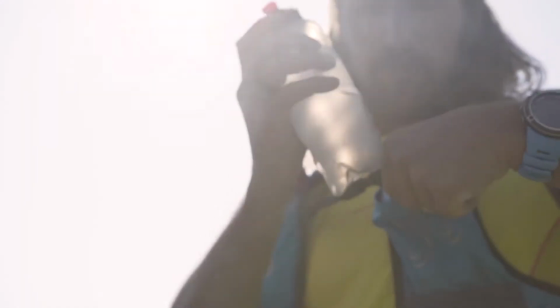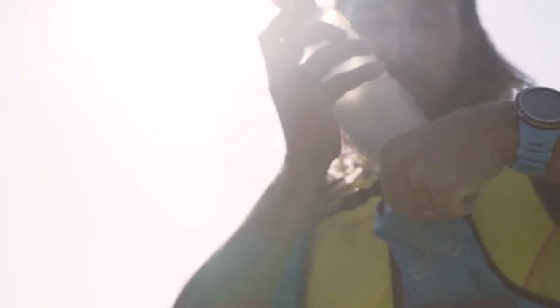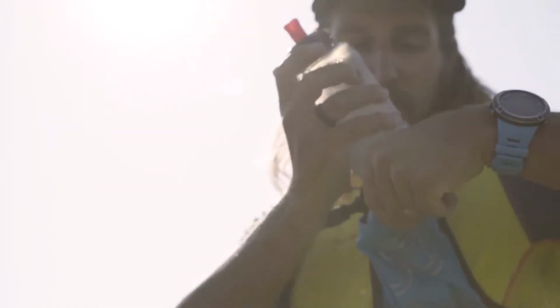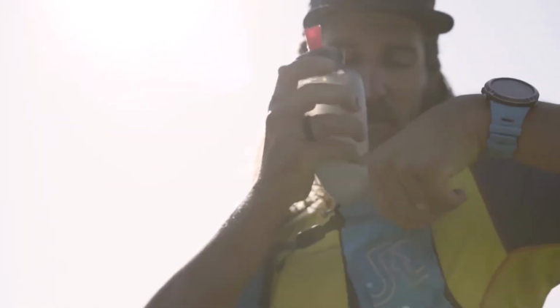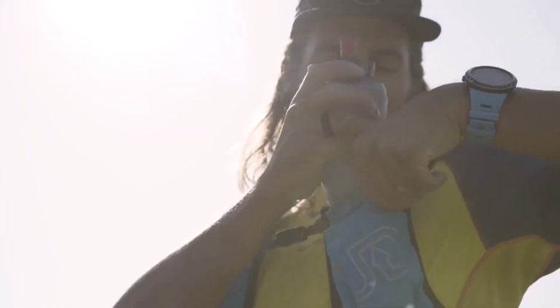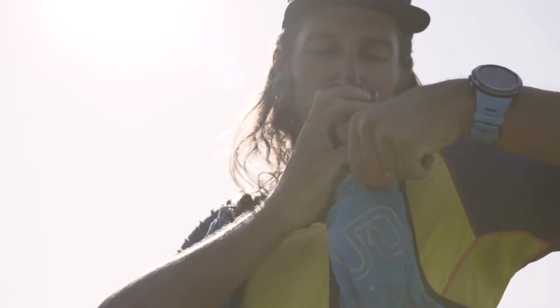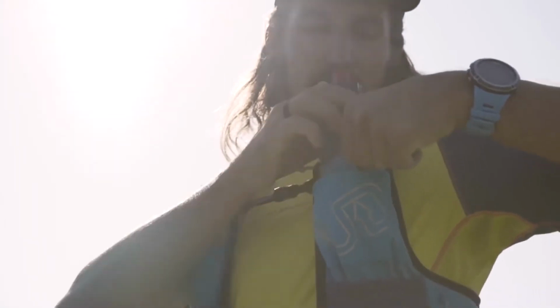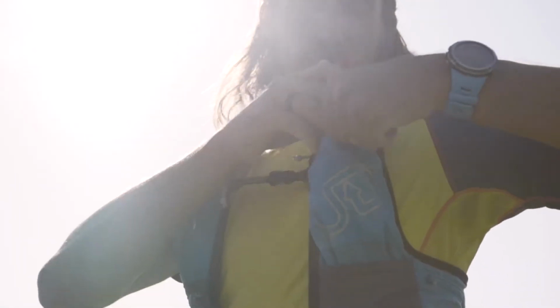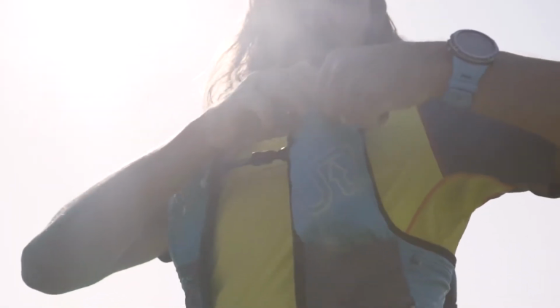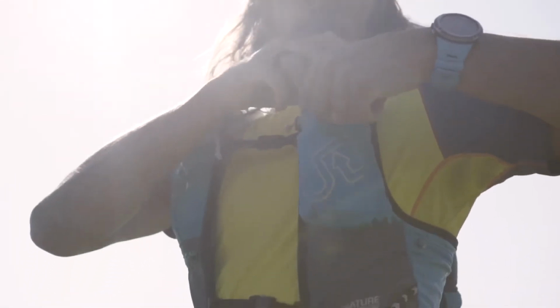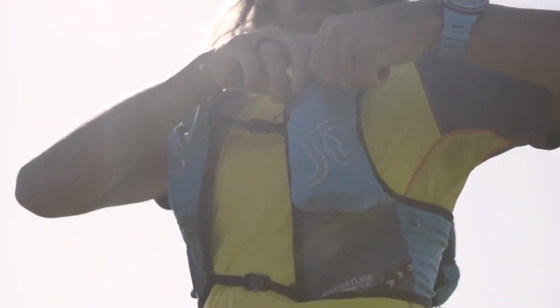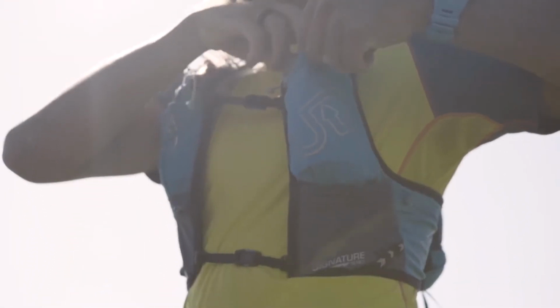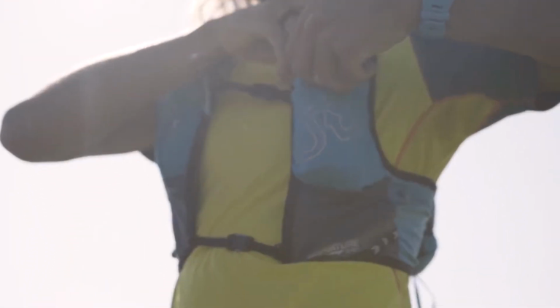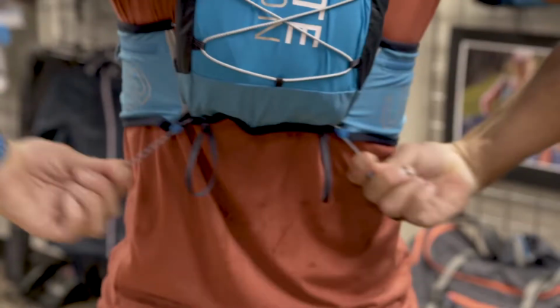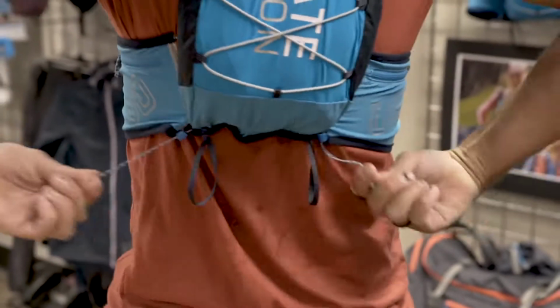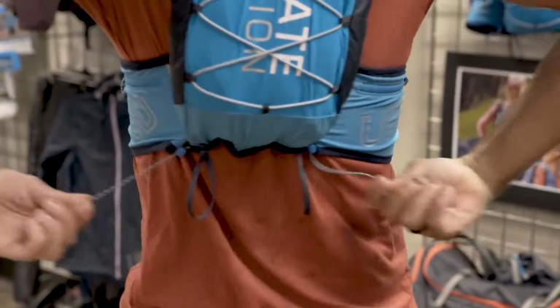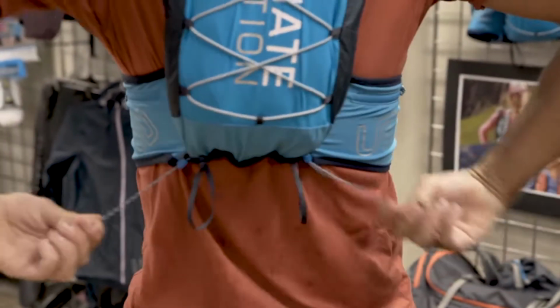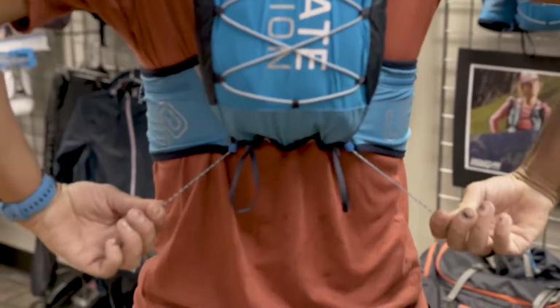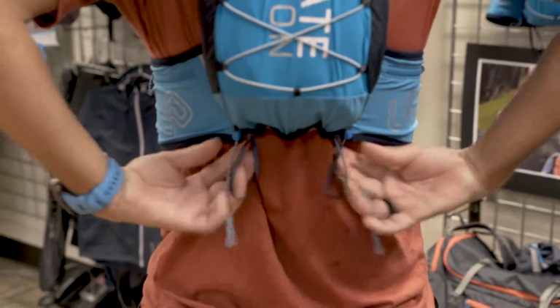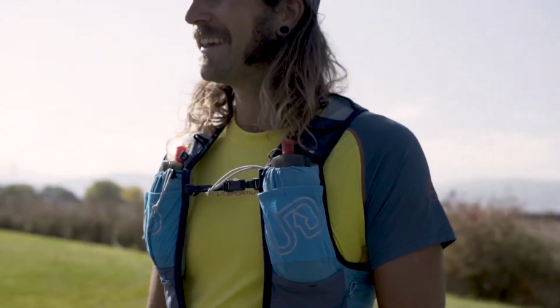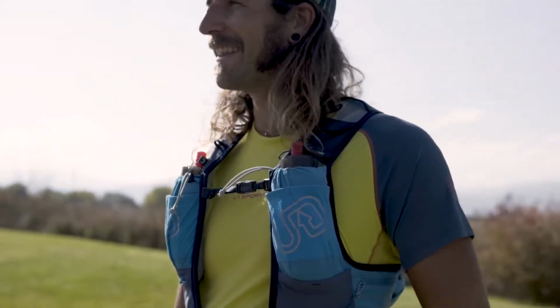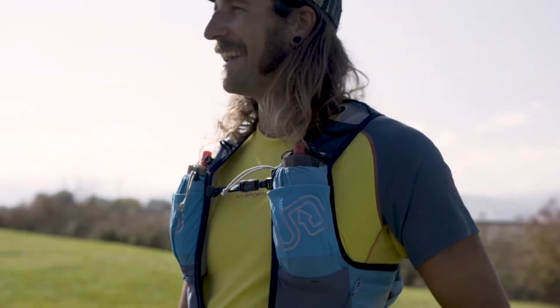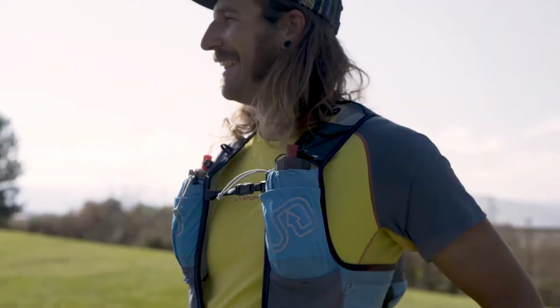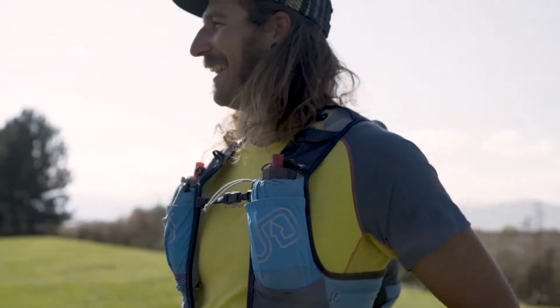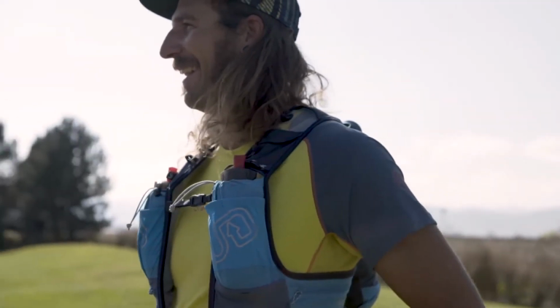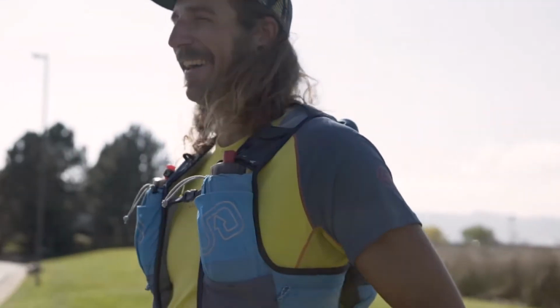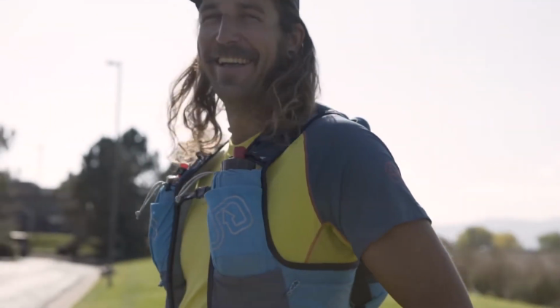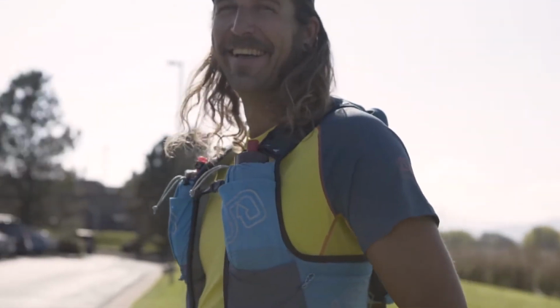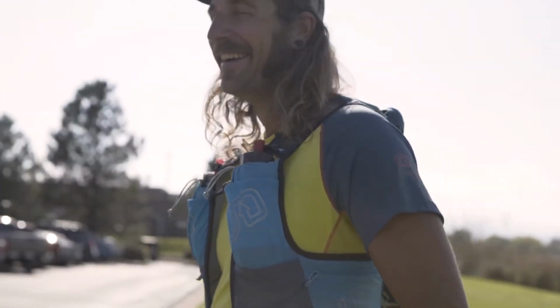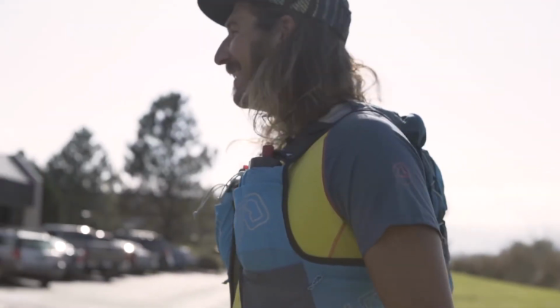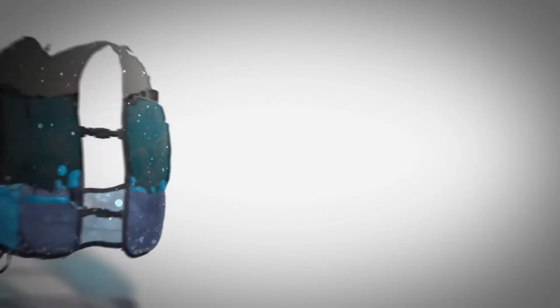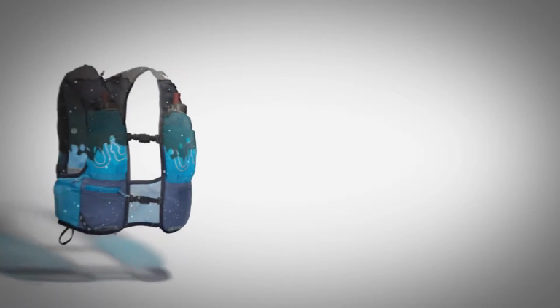Overall, I'm really excited about all the updates to the Mountain Vest 4.0 — specifically the Comfort Cinch System in the back, lending more adjustability and stability, and the new lighter materials. We'll see you next time. Bye.